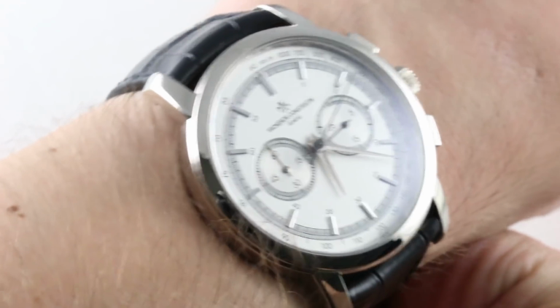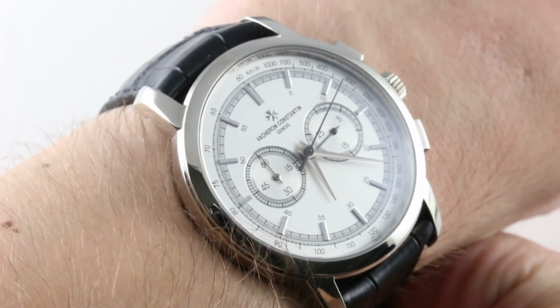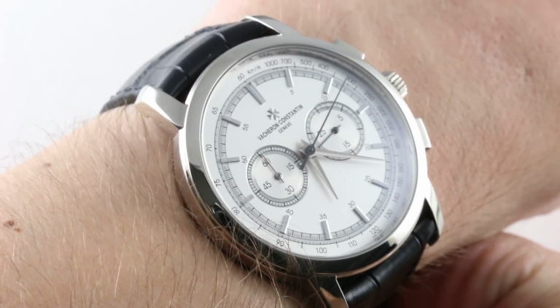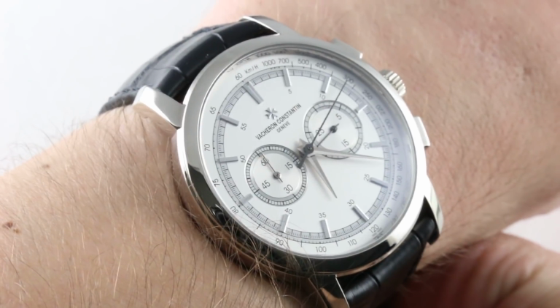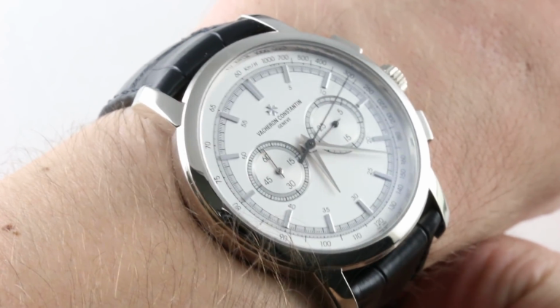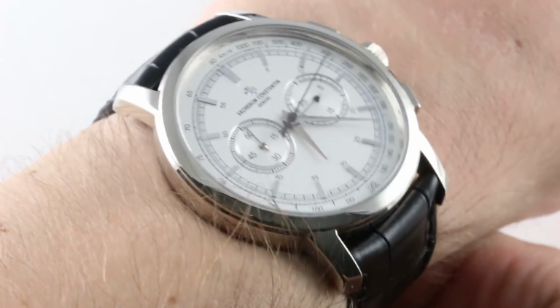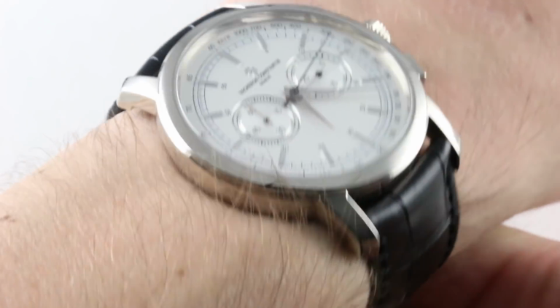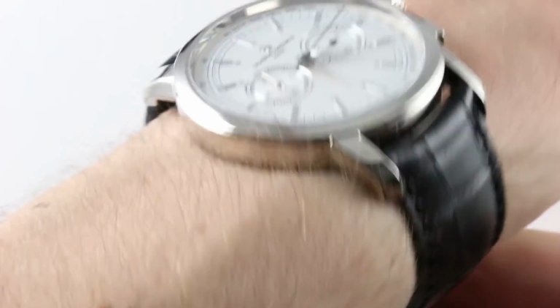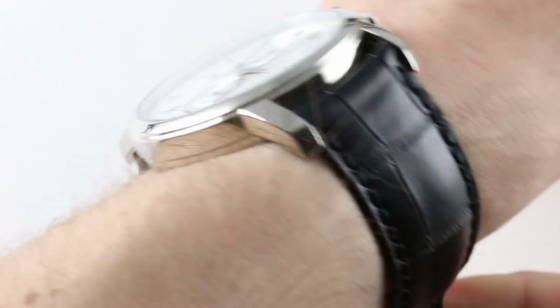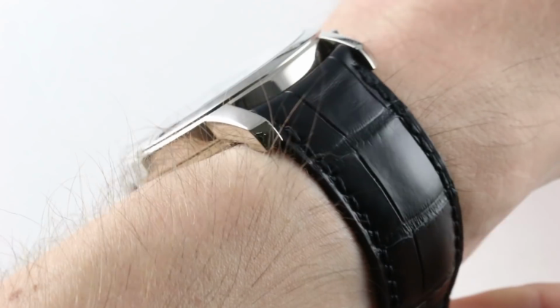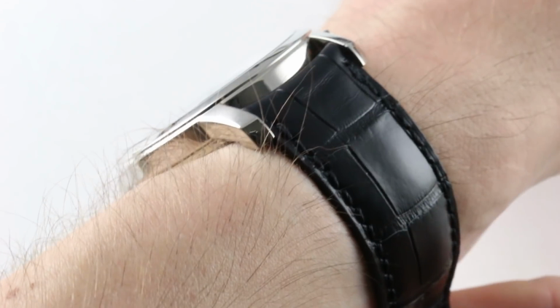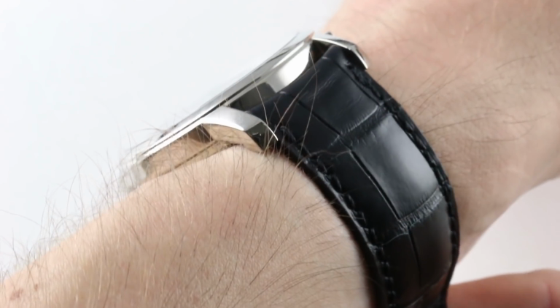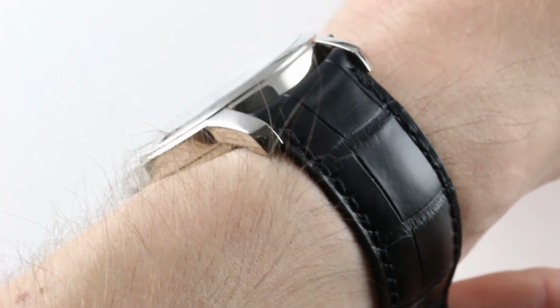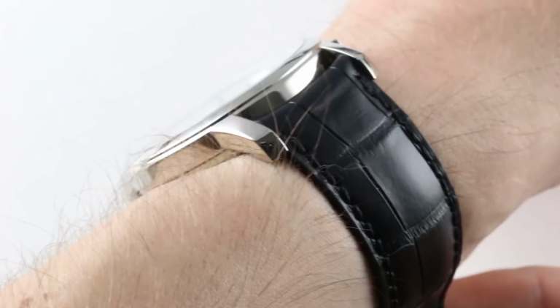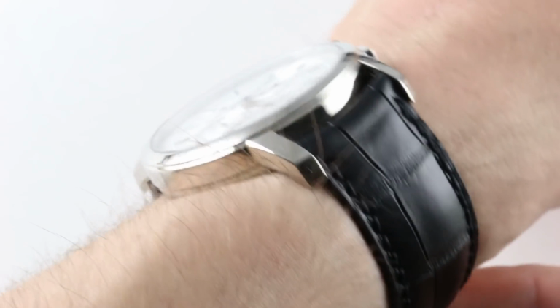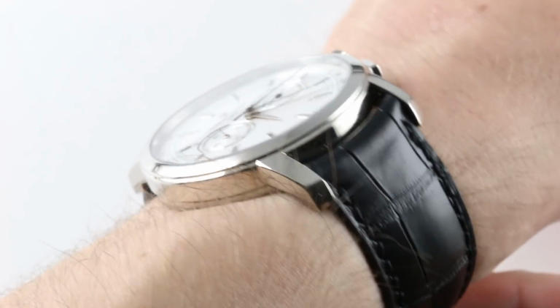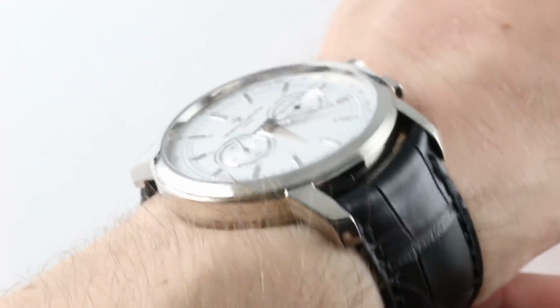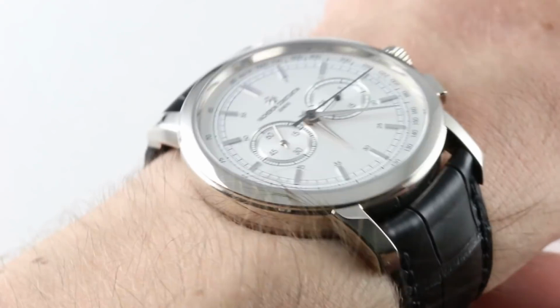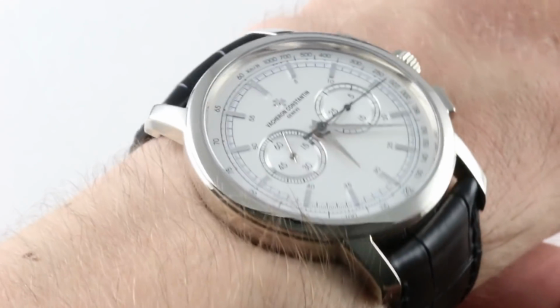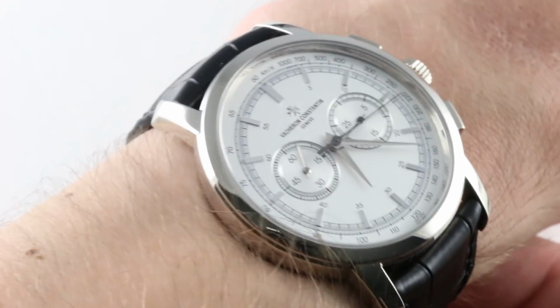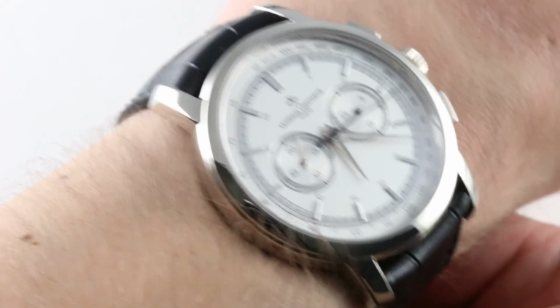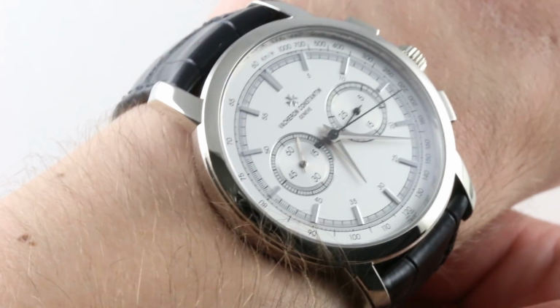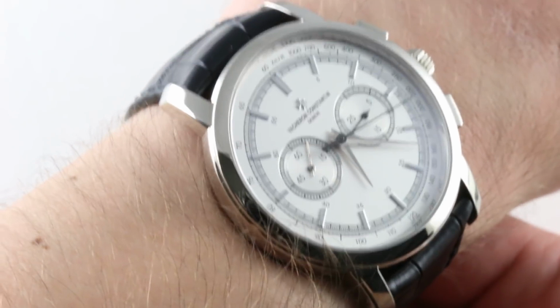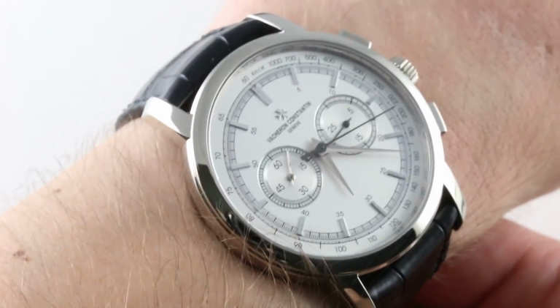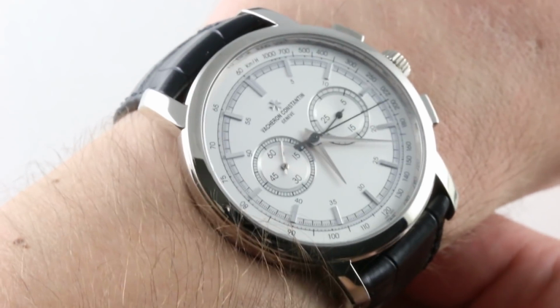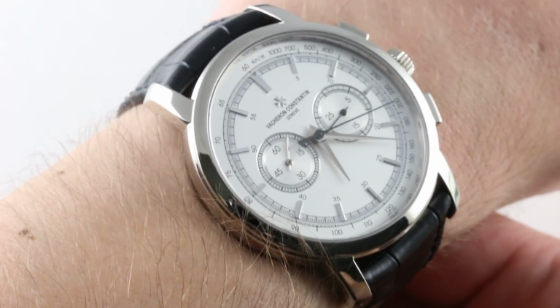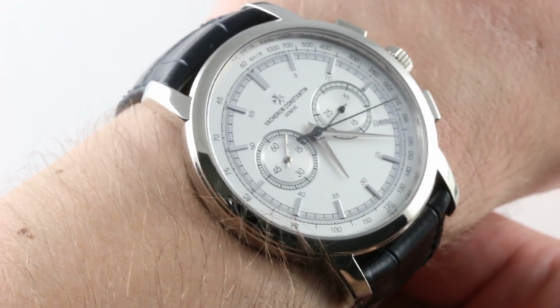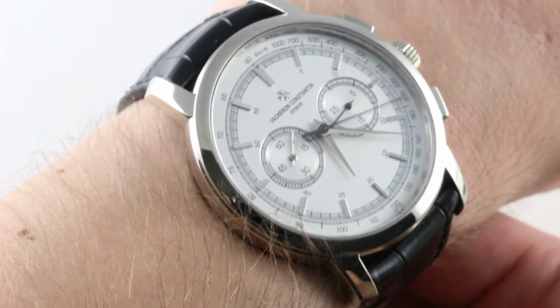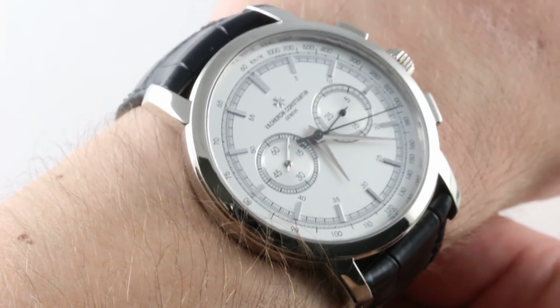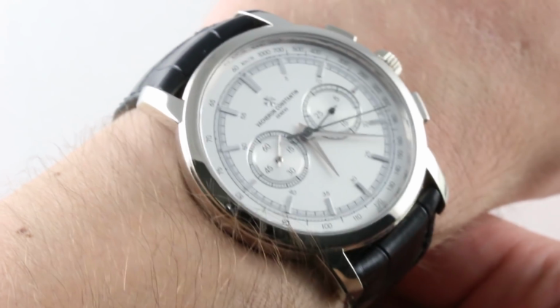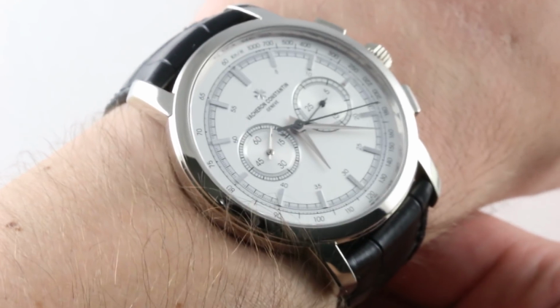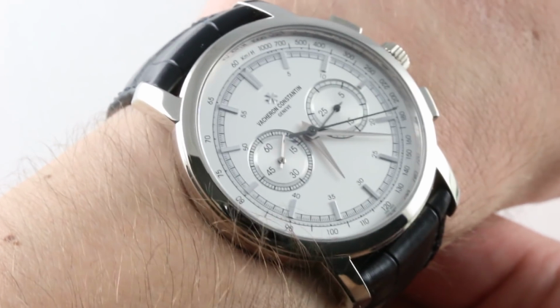If you like this watch, you can buy it on our website, thewatchbox.com. Buy, trade, and sell luxury watches on thewatchbox.com.